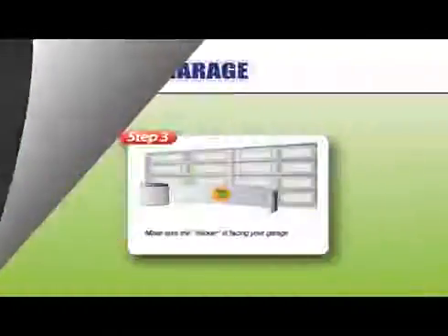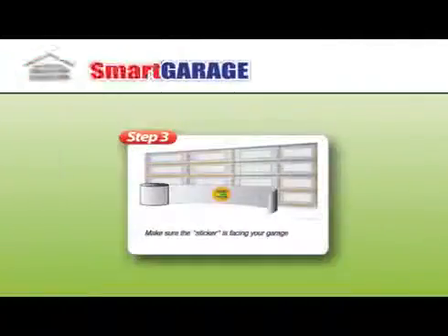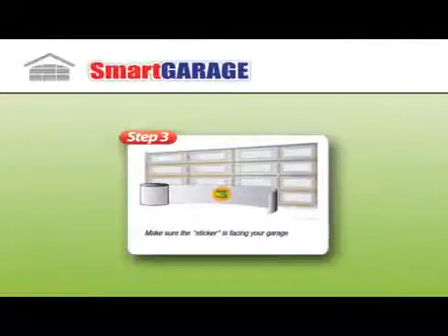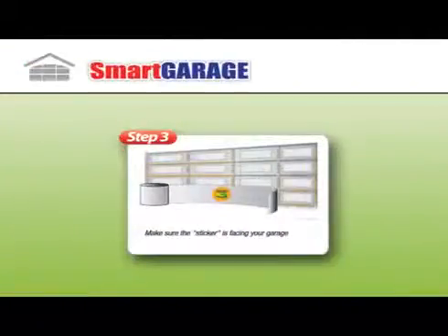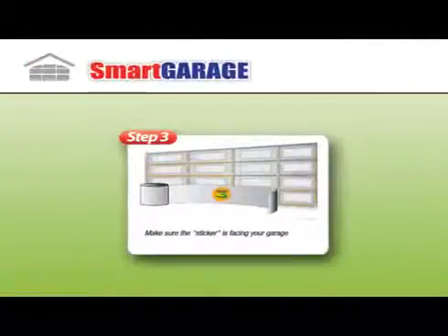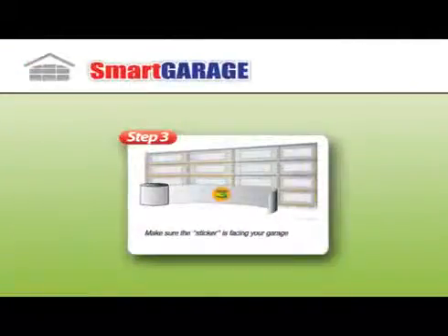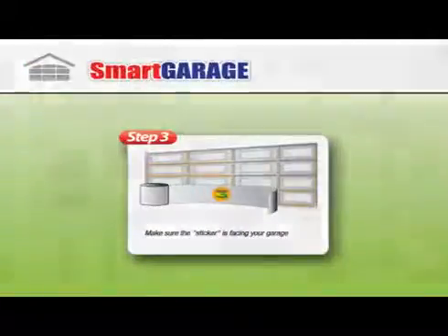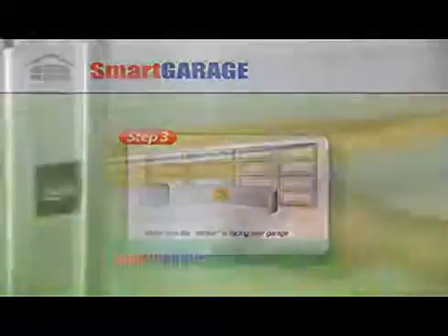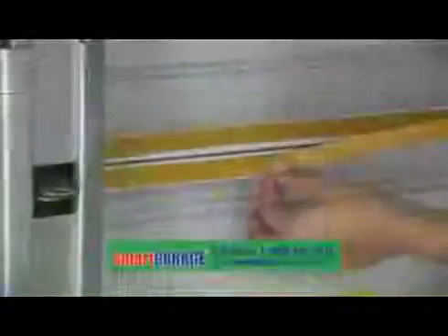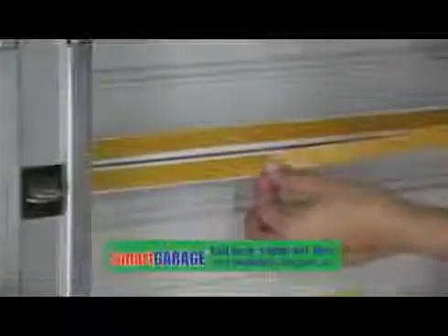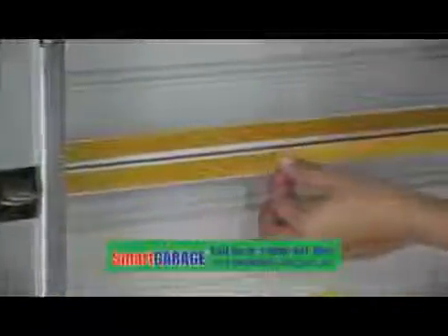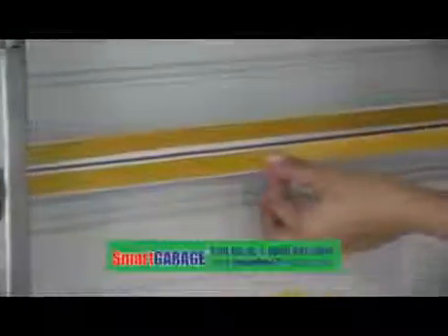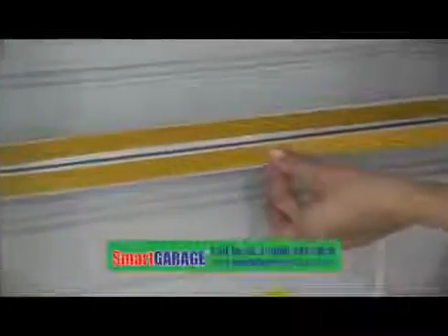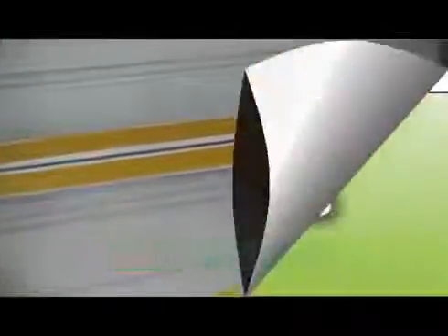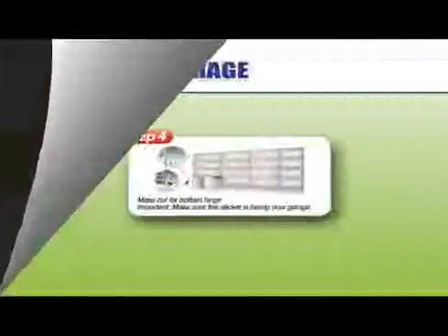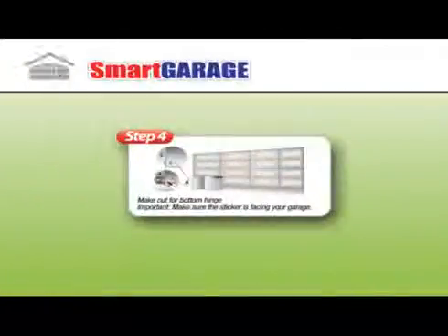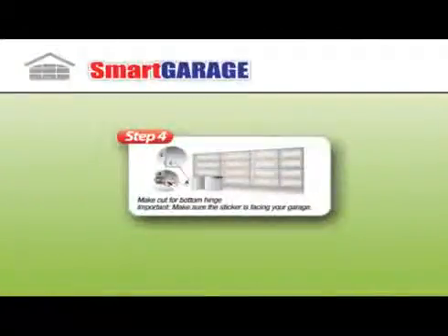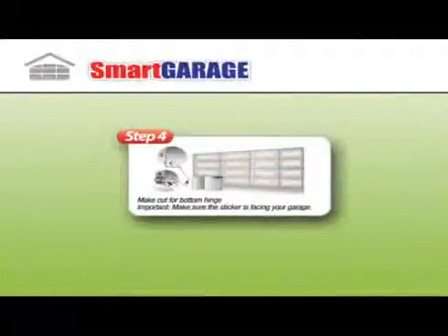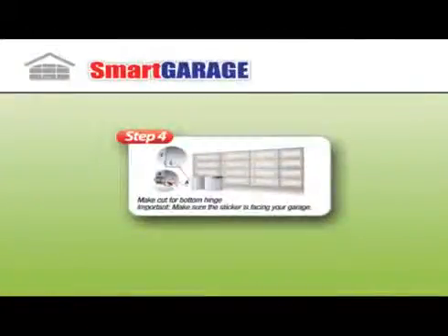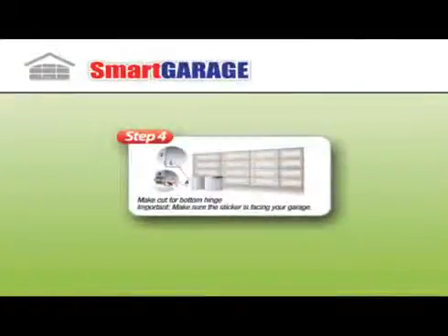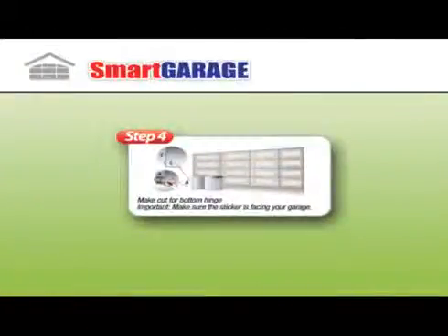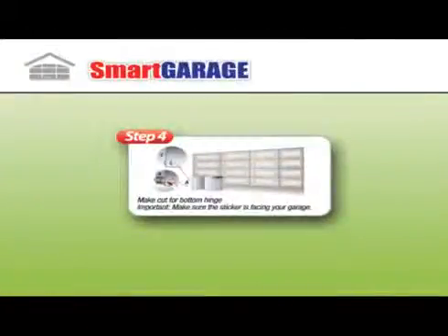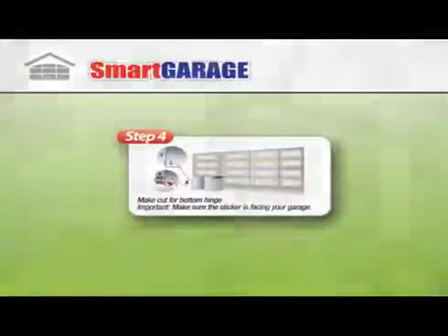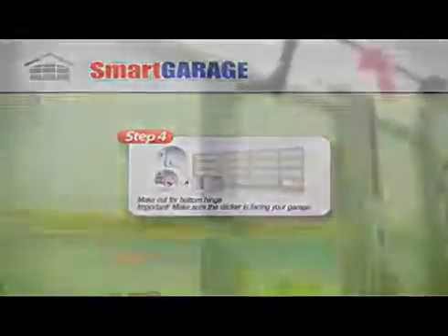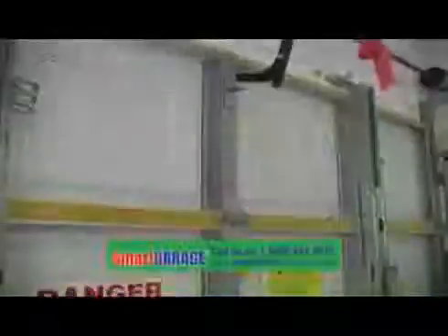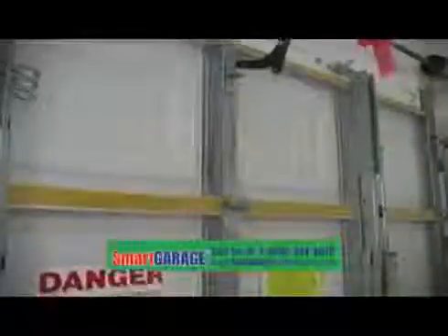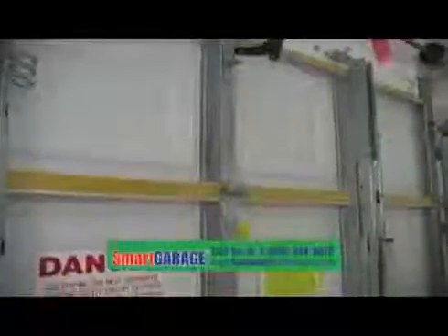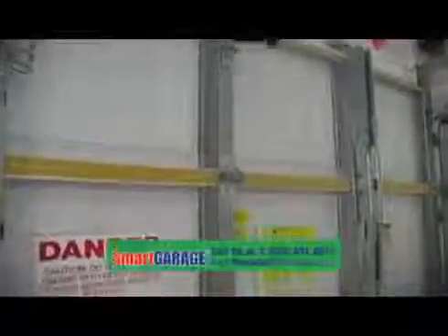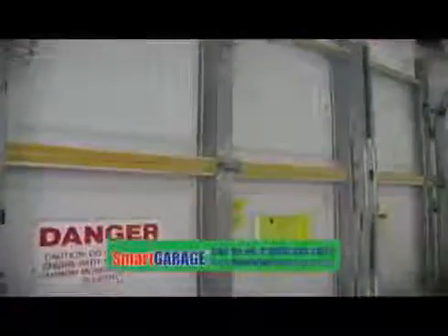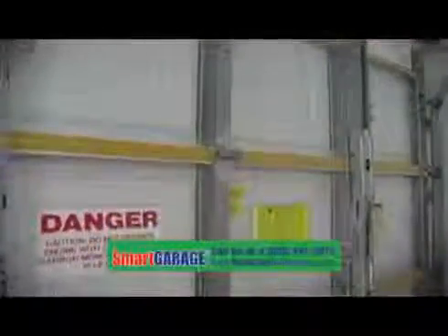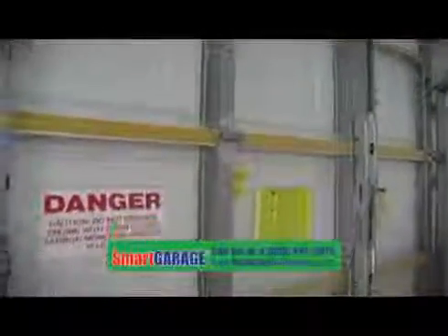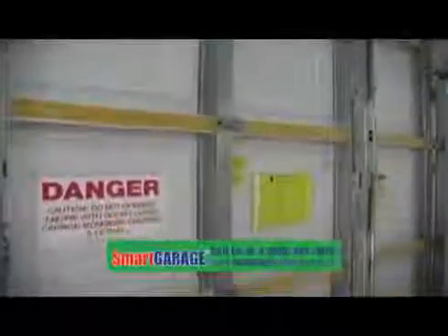Step 3: make sure the sticker is facing your garage. Step 4: make cut for bottom hinge. Important — make sure the sticker is facing your garage.